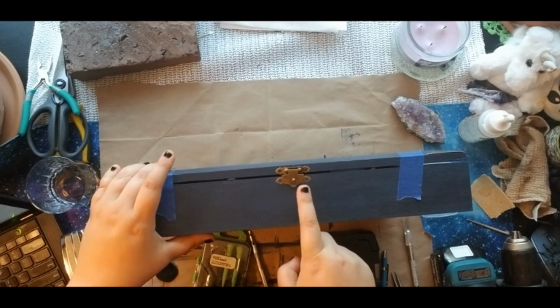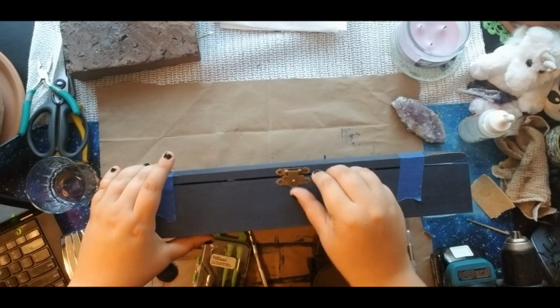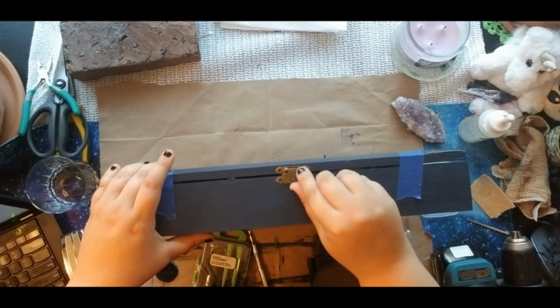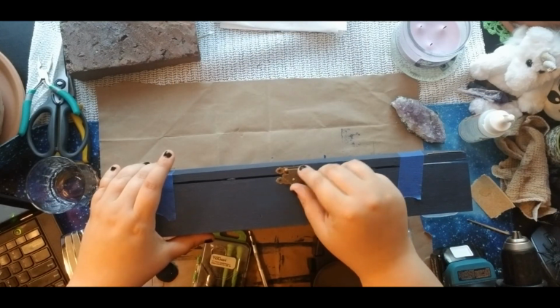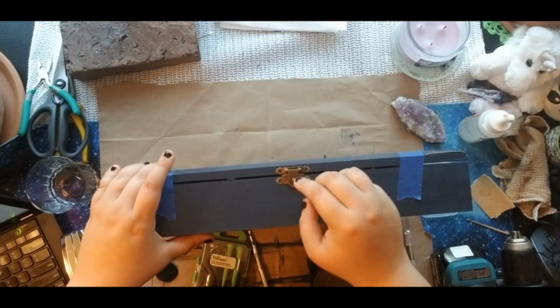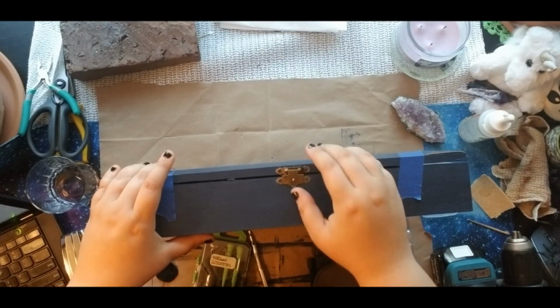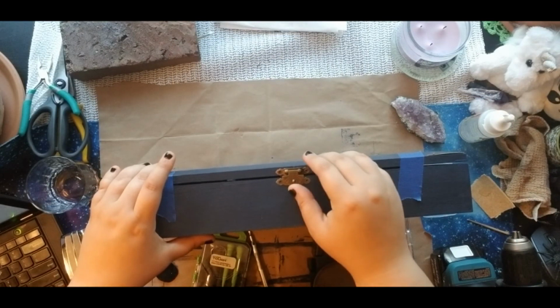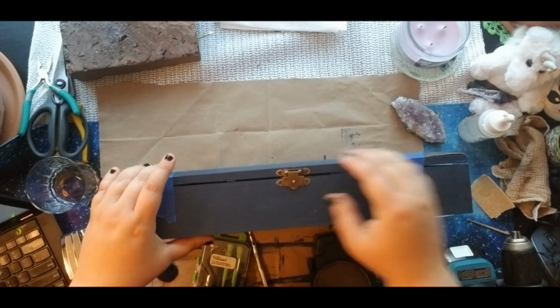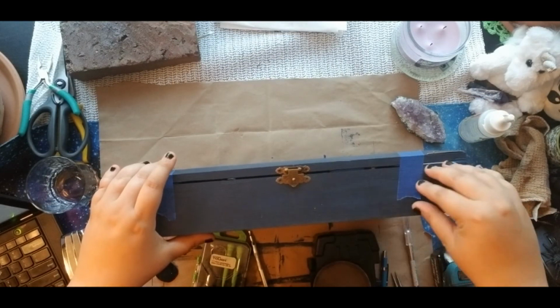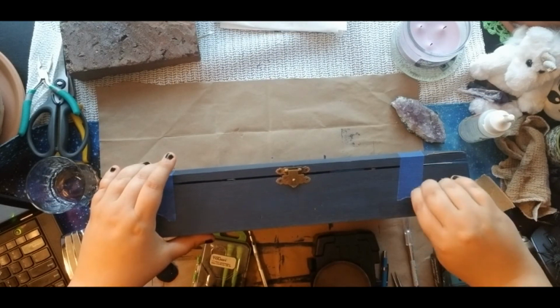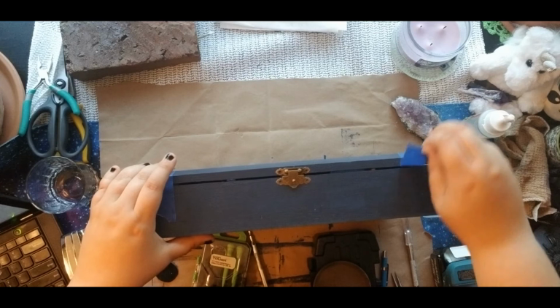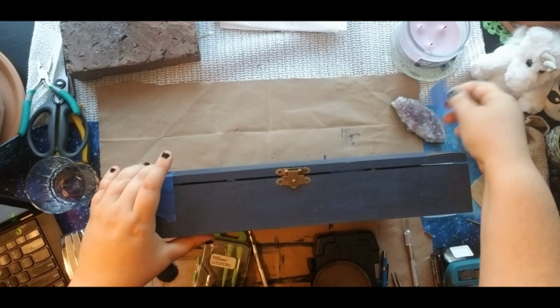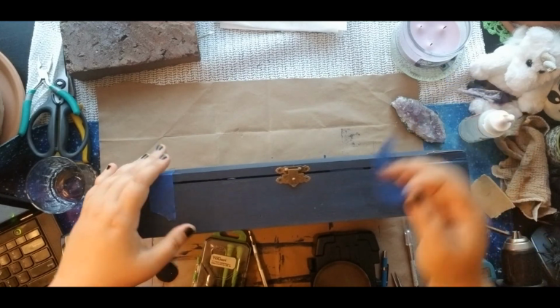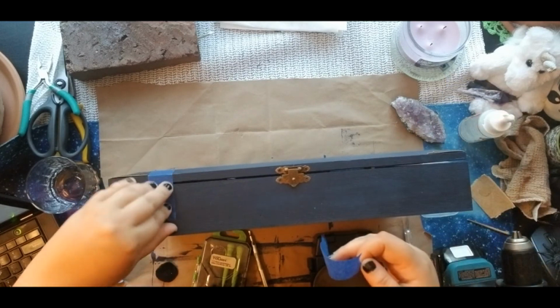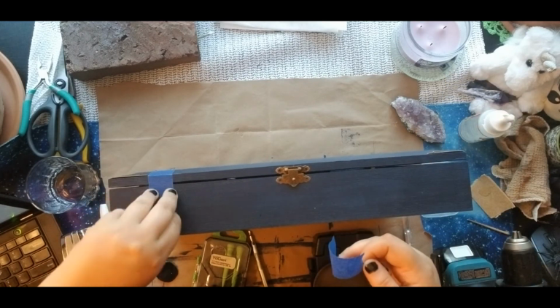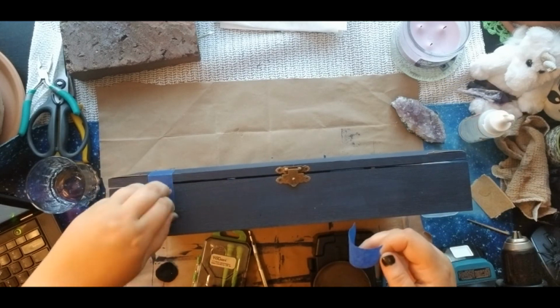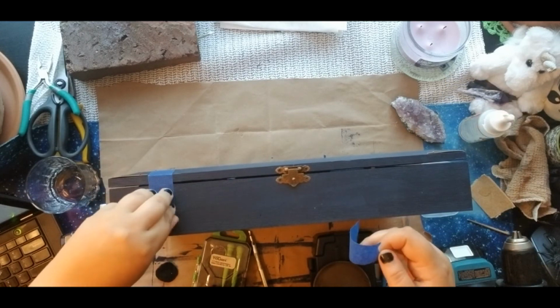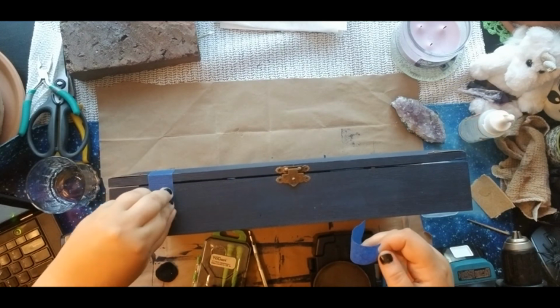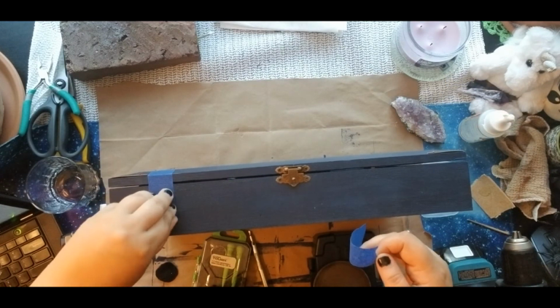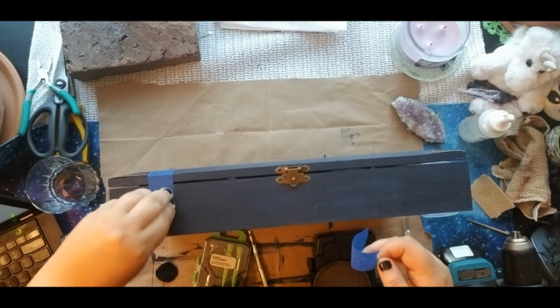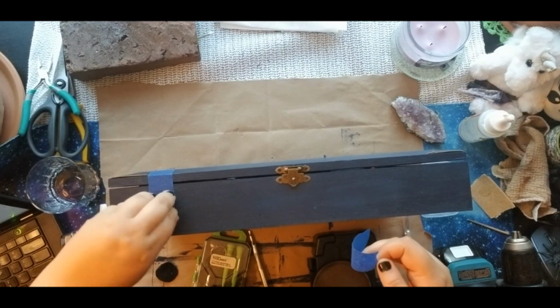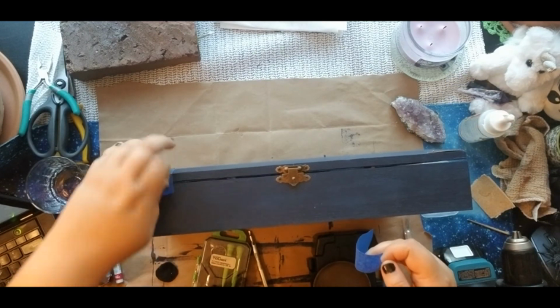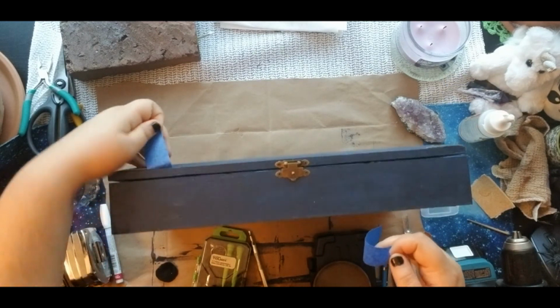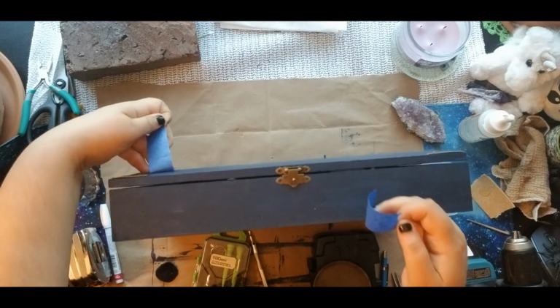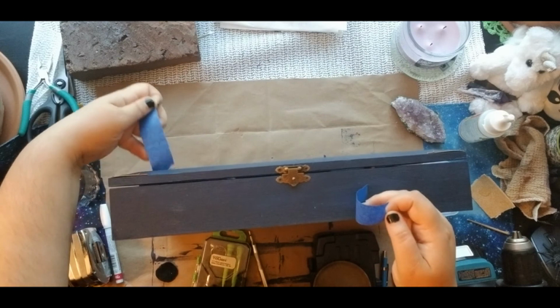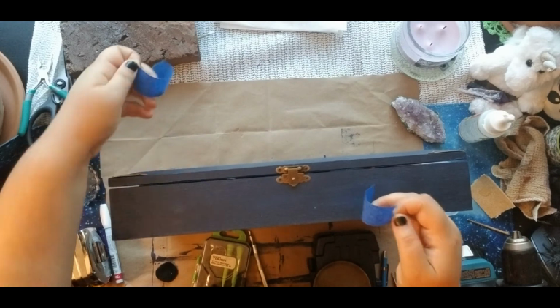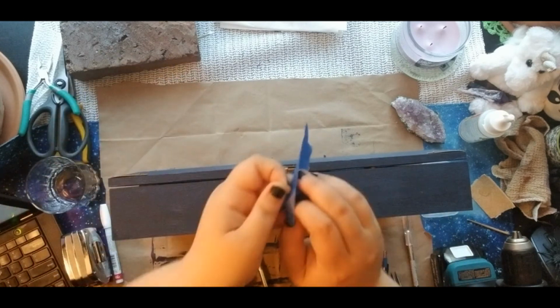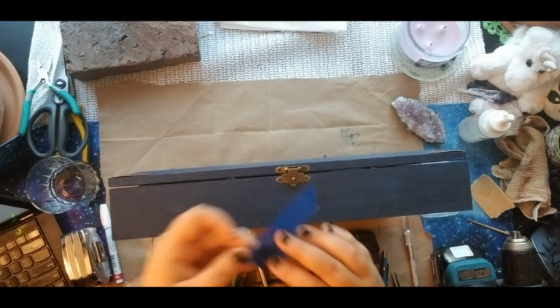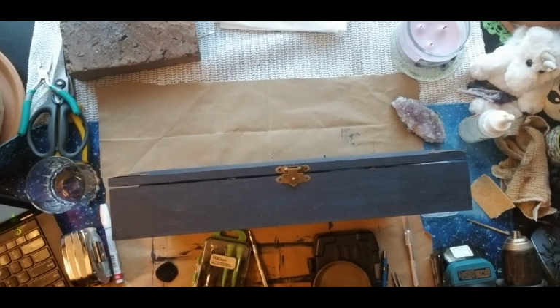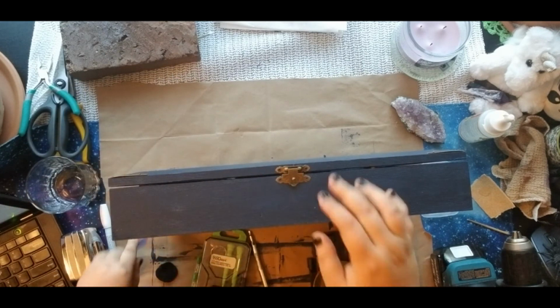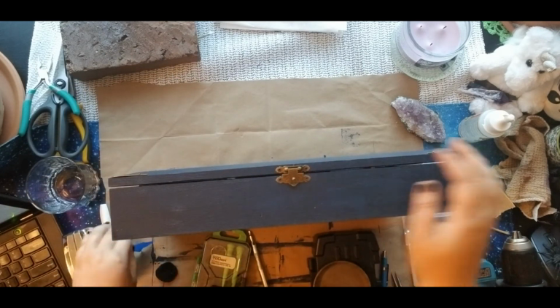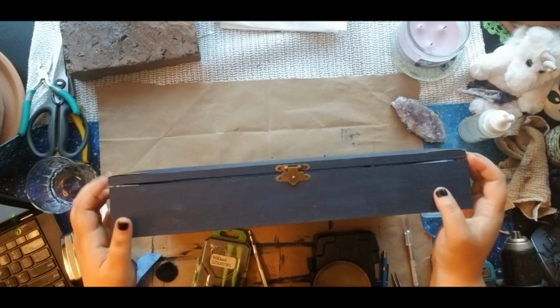Now for the door latch — it was simple. I just measured the box and found the middle, which was 7.5 inches. I marked my holes with a white paint pen and didn't even have to use a drill. The wood was soft enough for the screws to go in with just the screwdriver.